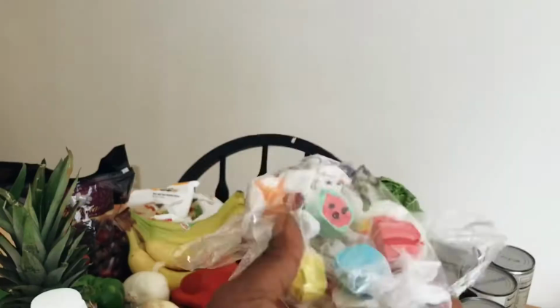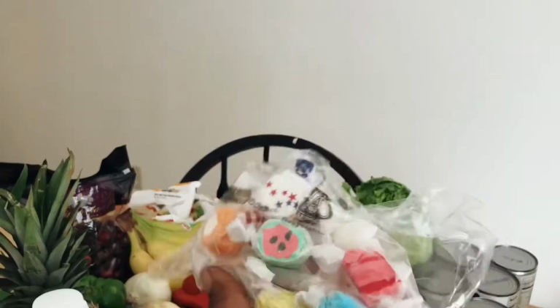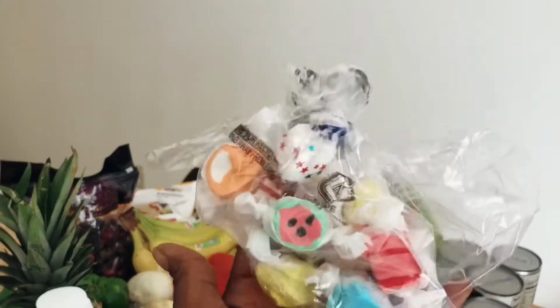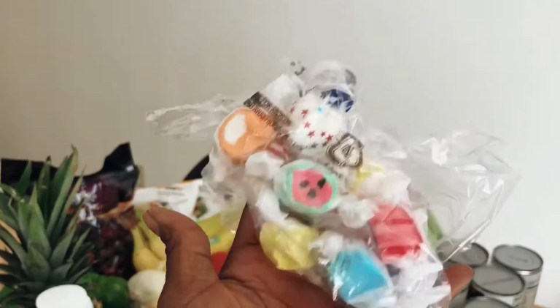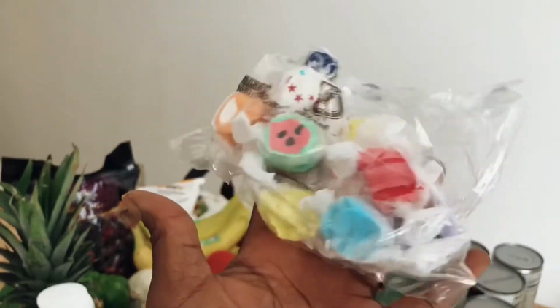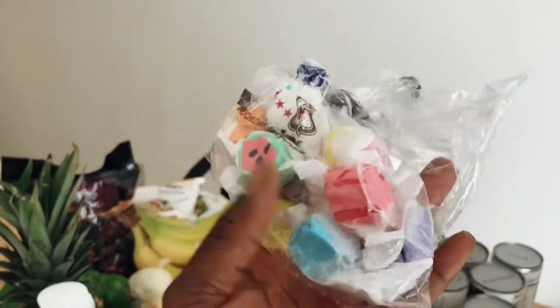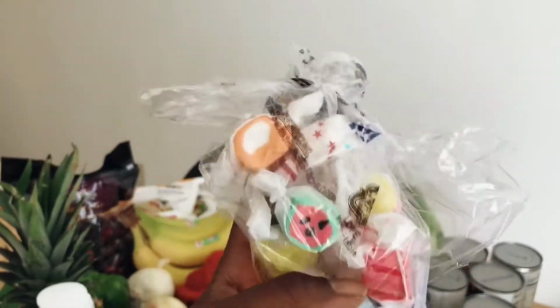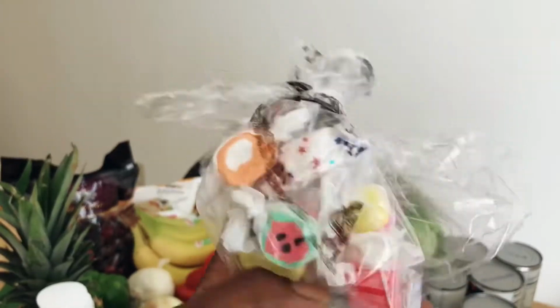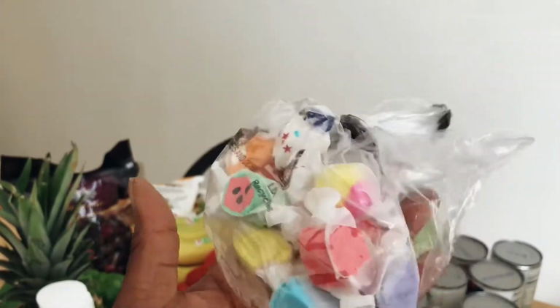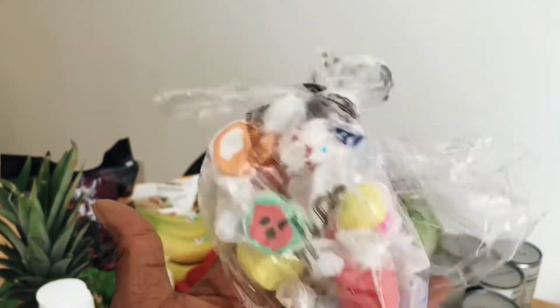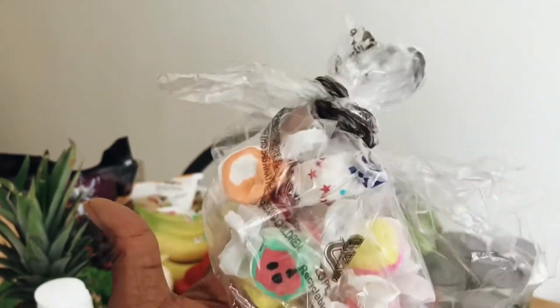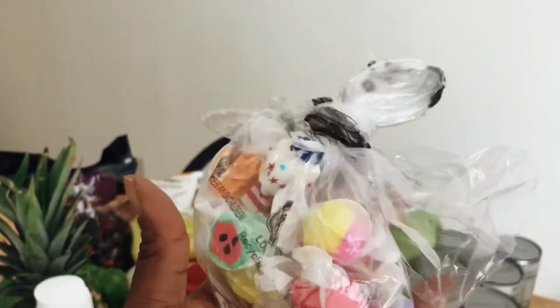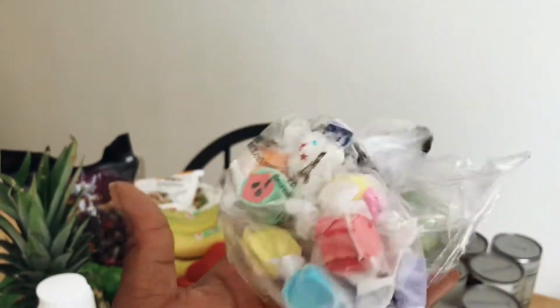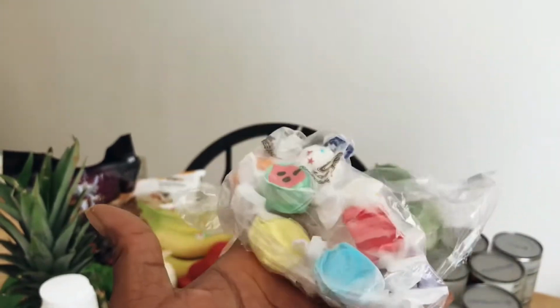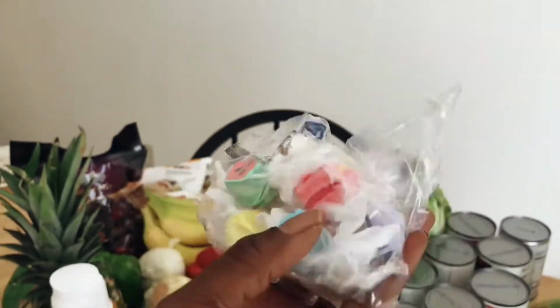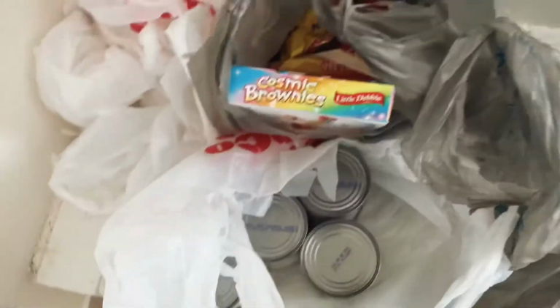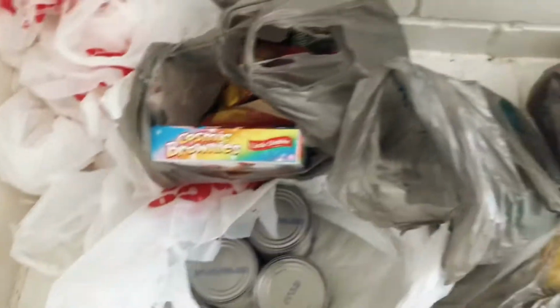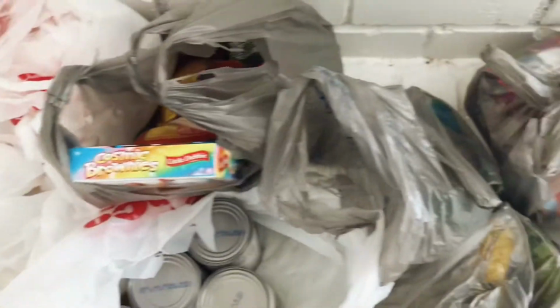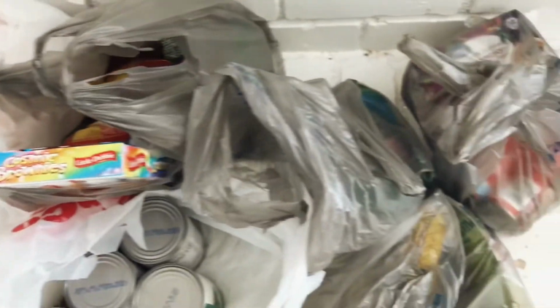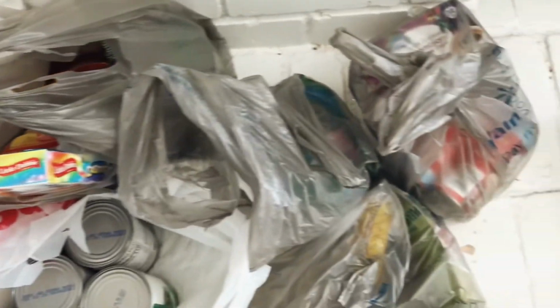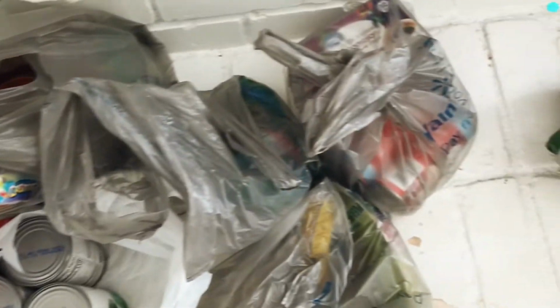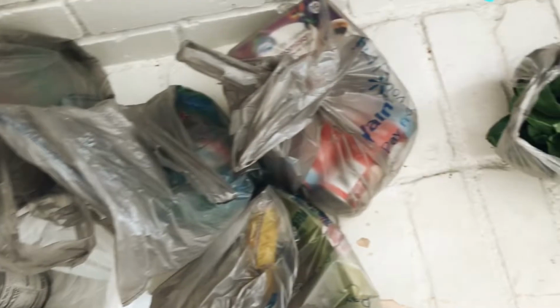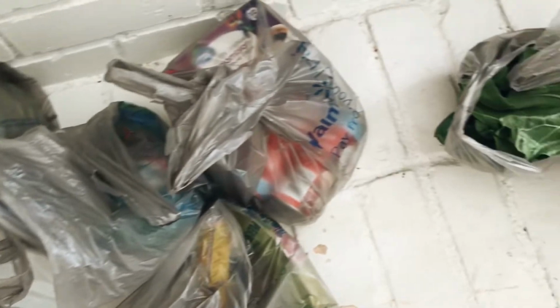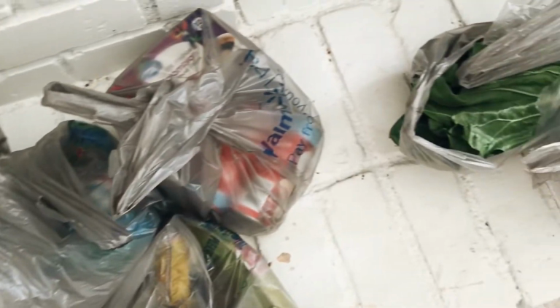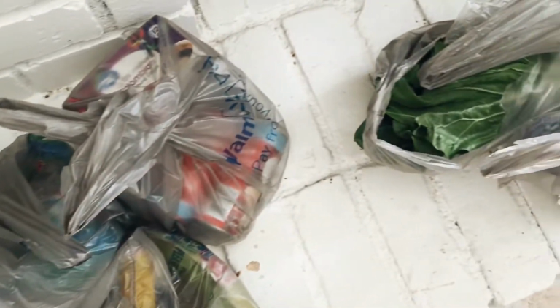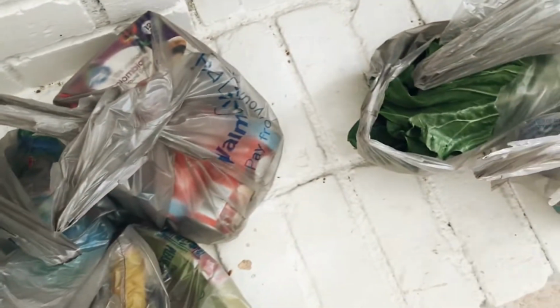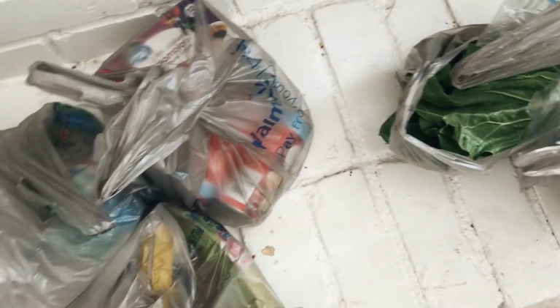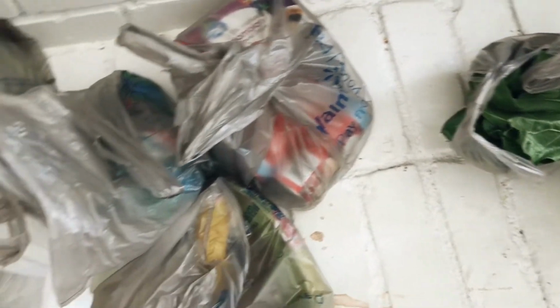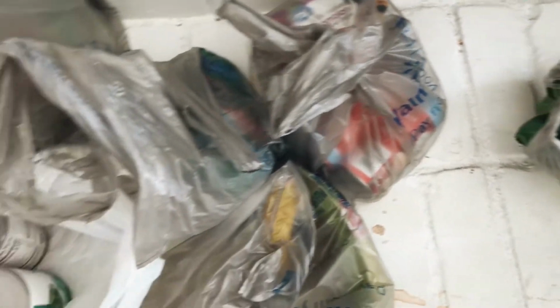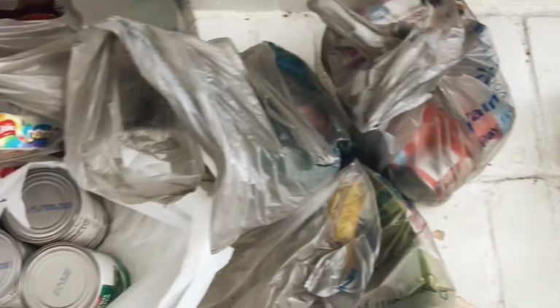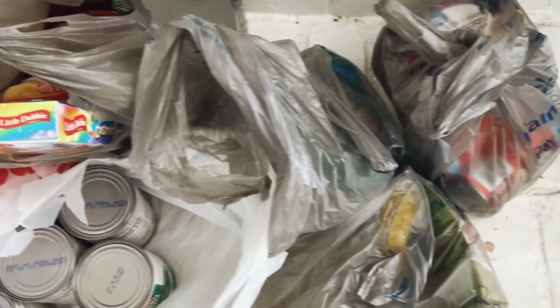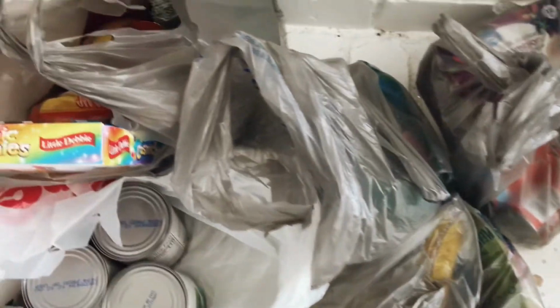I let the kids get some saltwater taffy. And then I also went to Walmart, so let me take everything out of these bags and I'll show you what else I got.